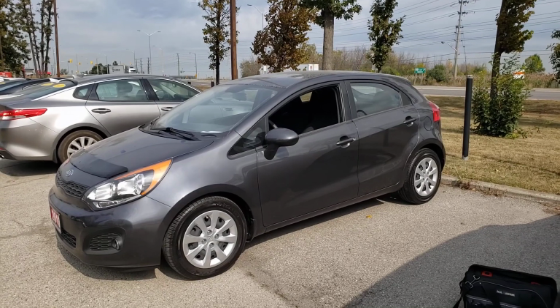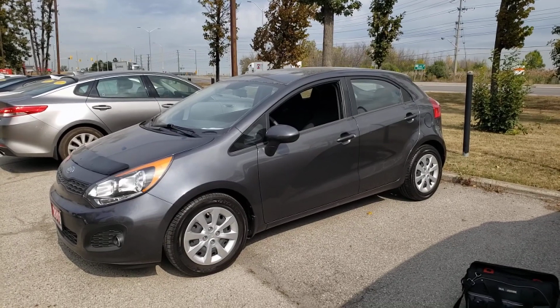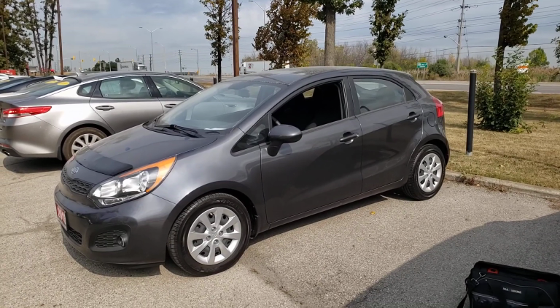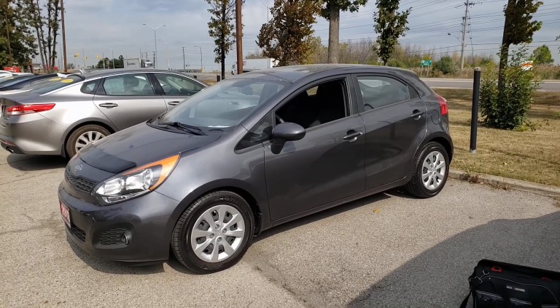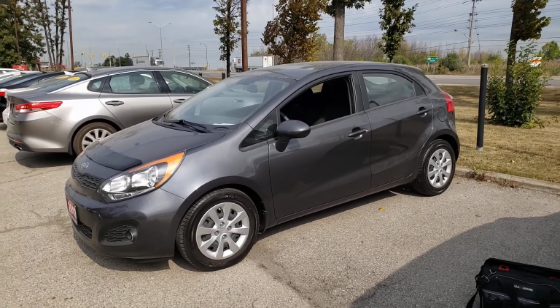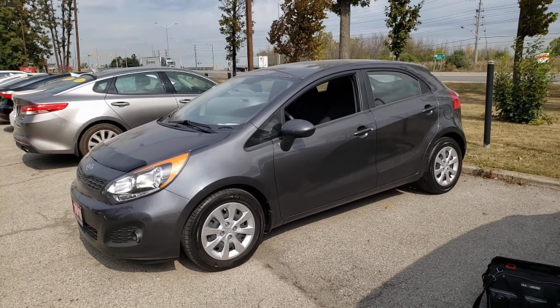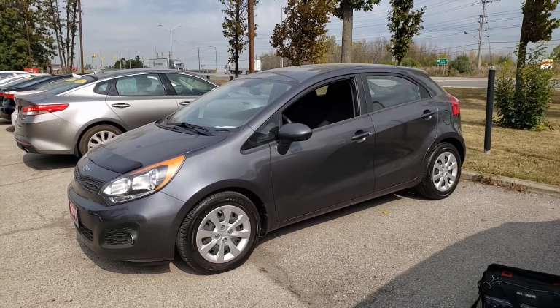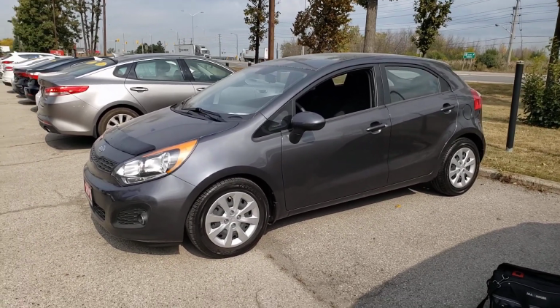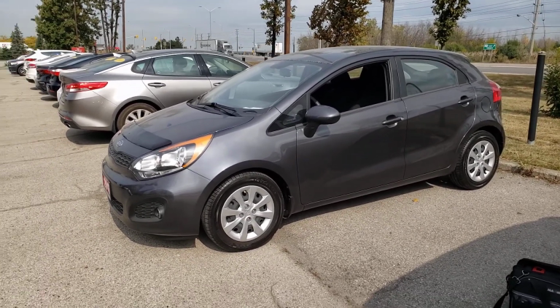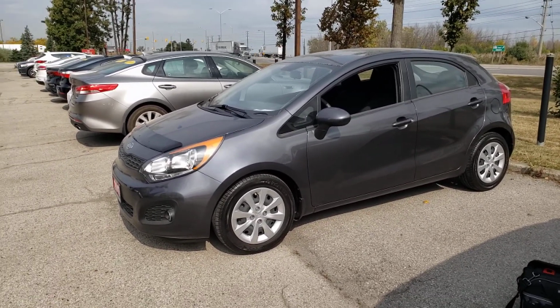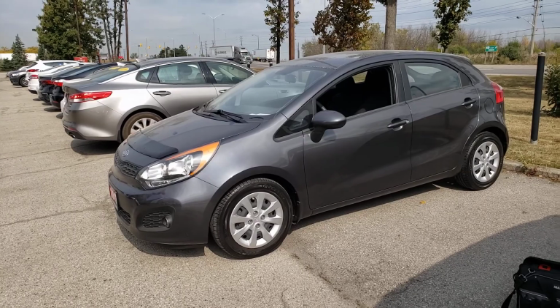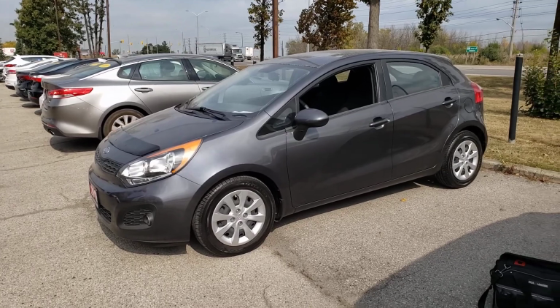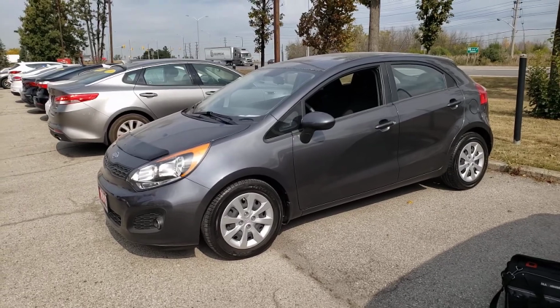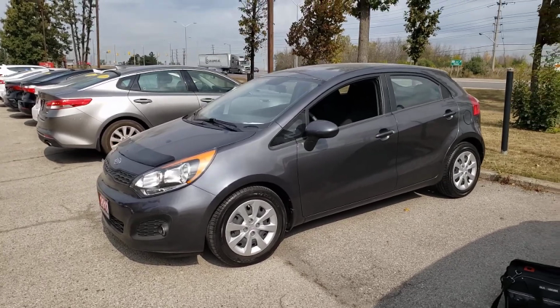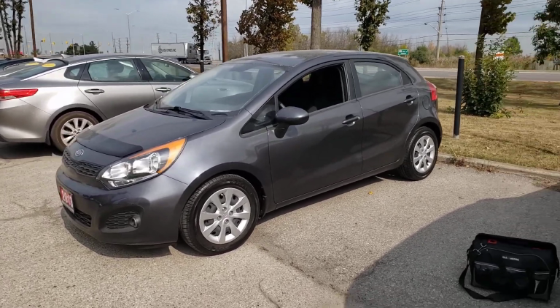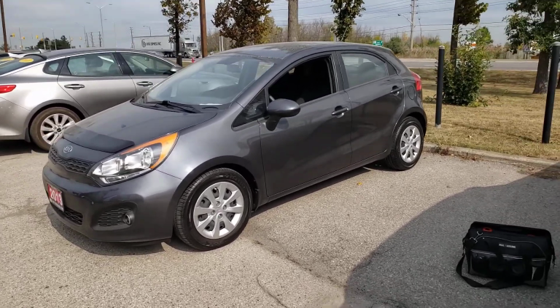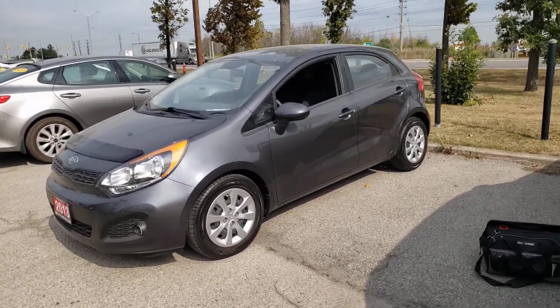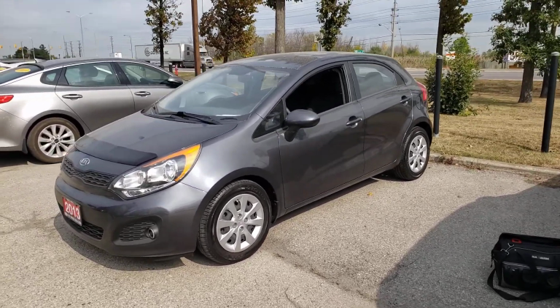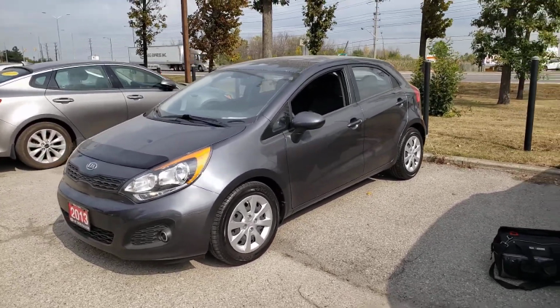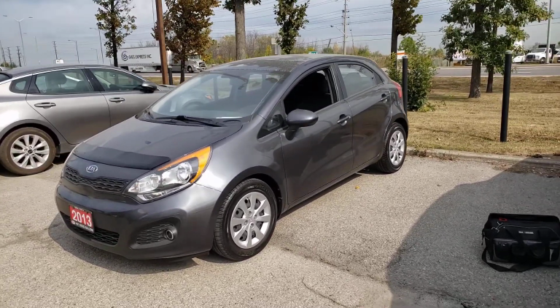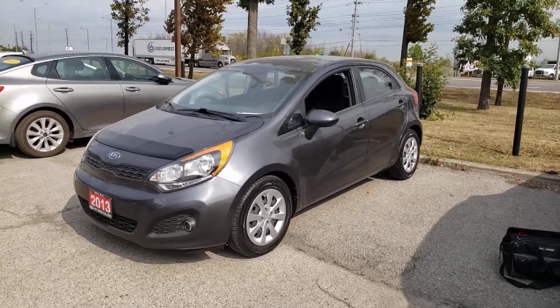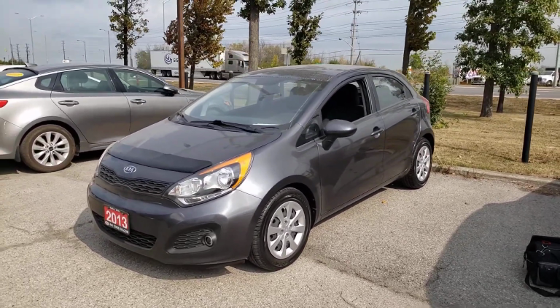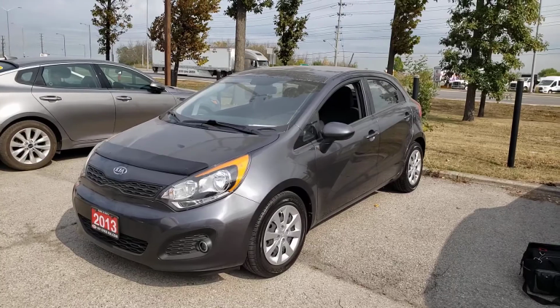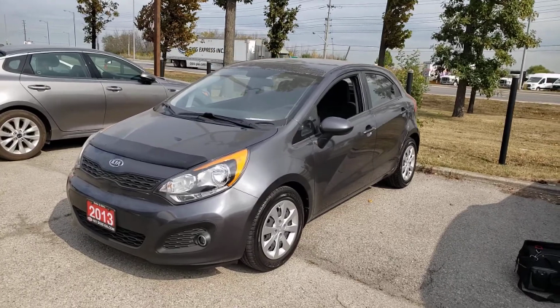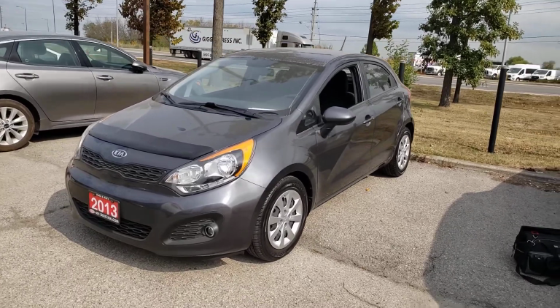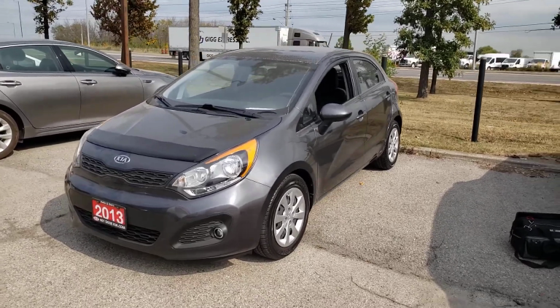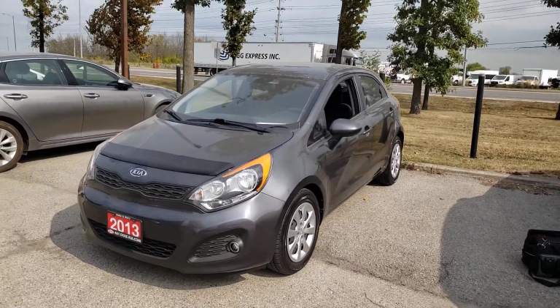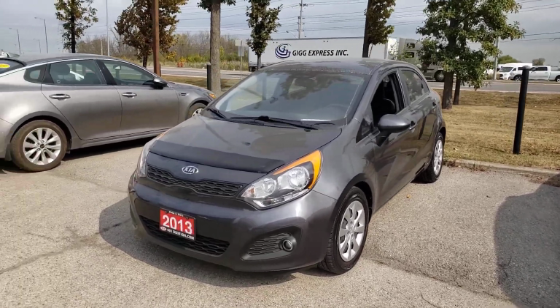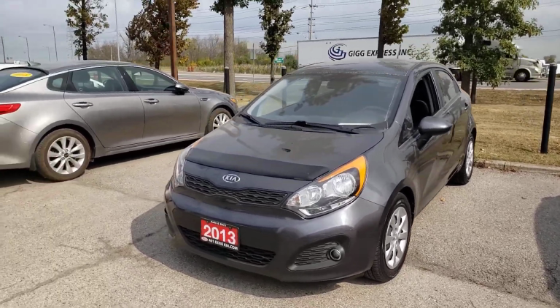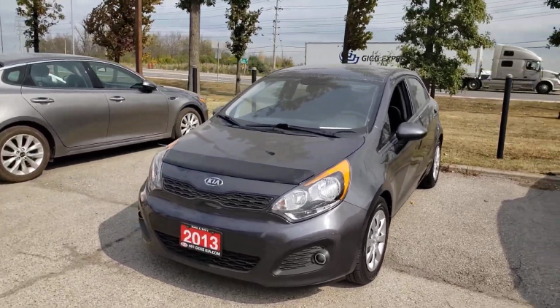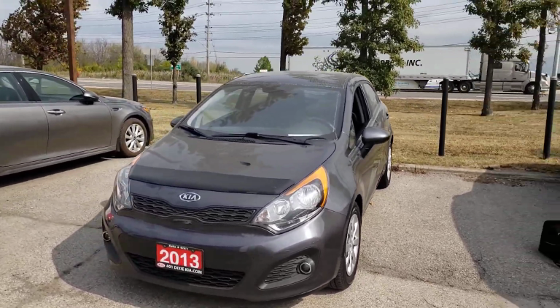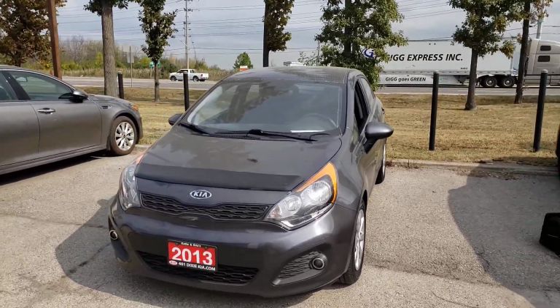Hi everybody, this is AJ with Car Inspected. Today we are in Mississauga and we're looking at this 2013 Kia Rio with 27,000 kilometers on it. Overall it's in pretty good condition. I did a paint thickness verification and I see no signs of repaint or repair or major issue.